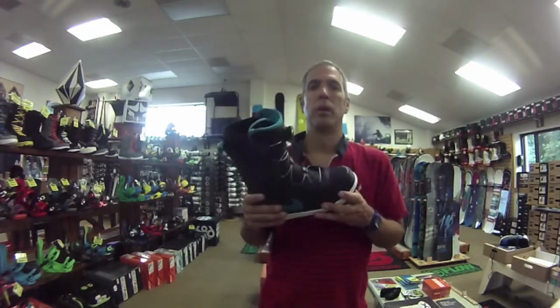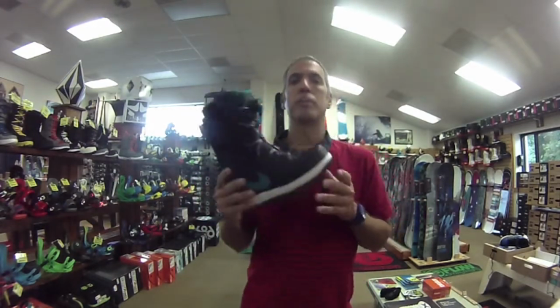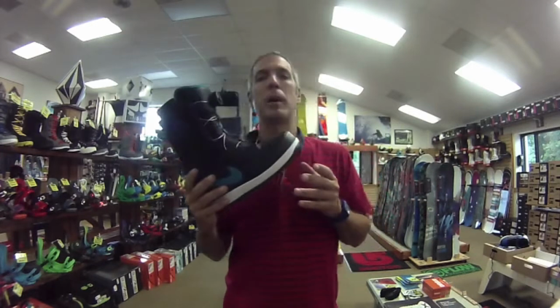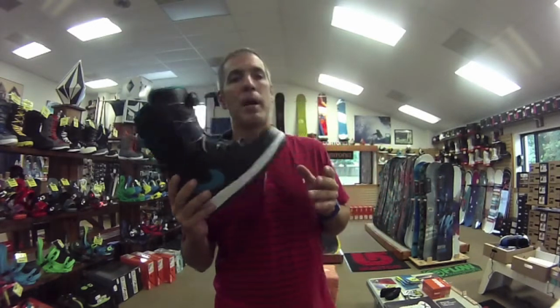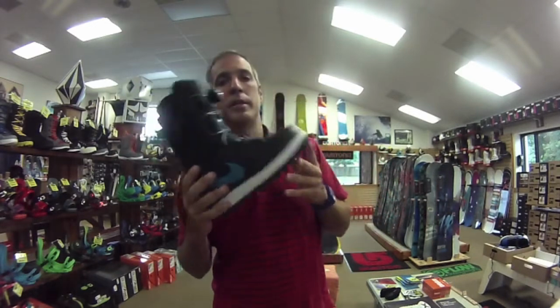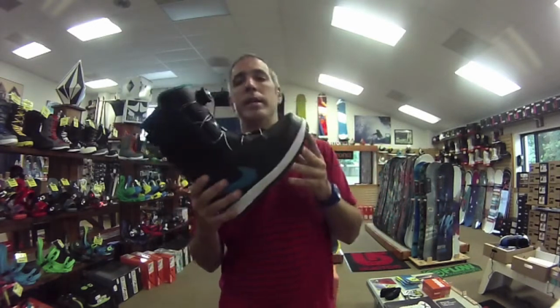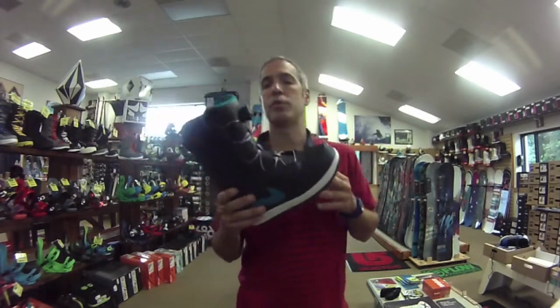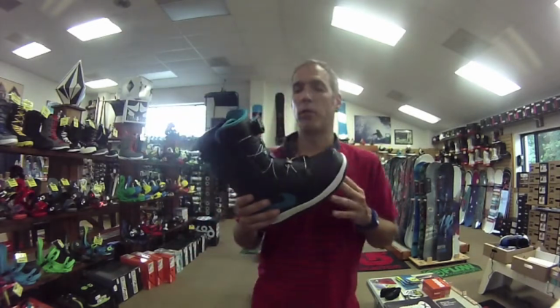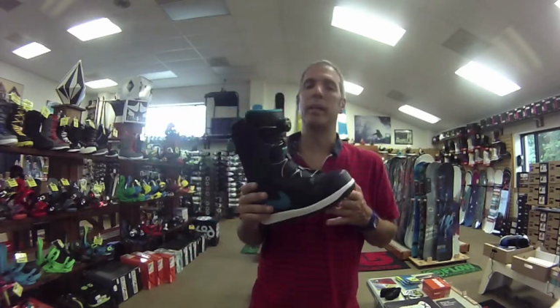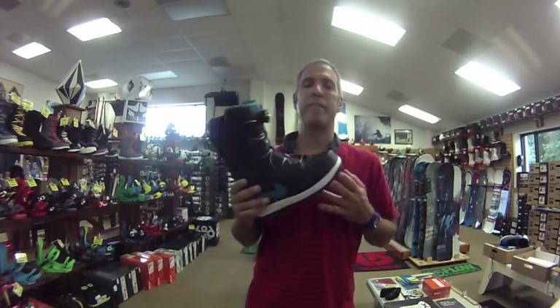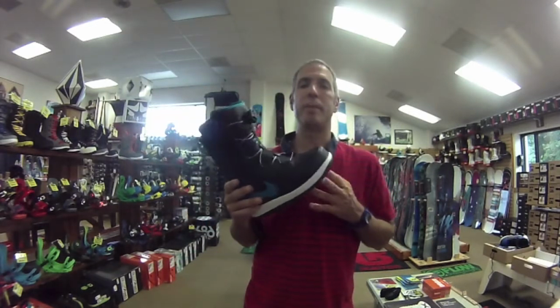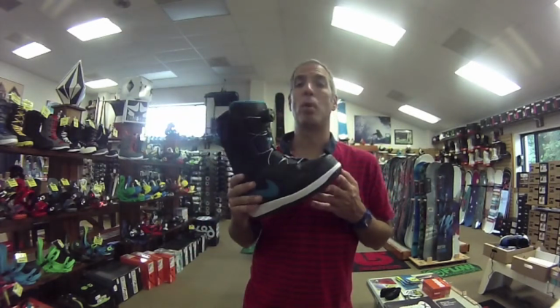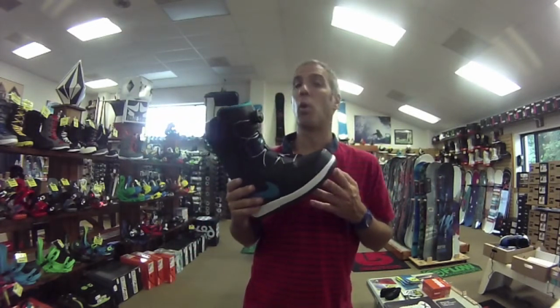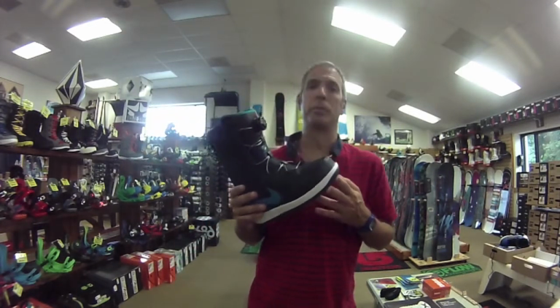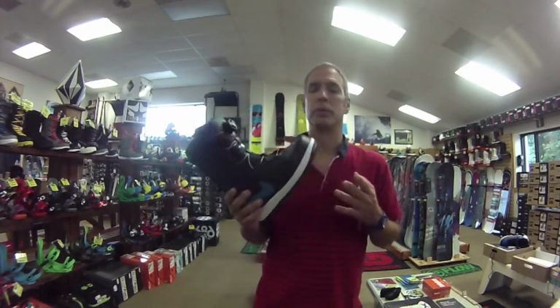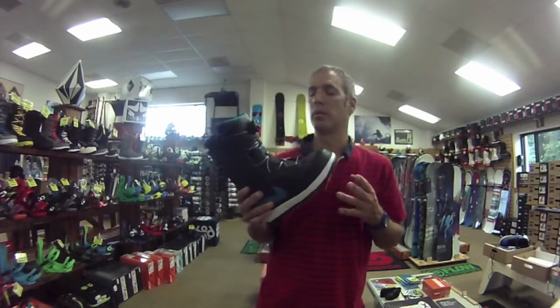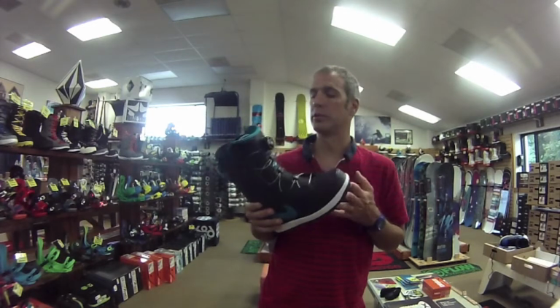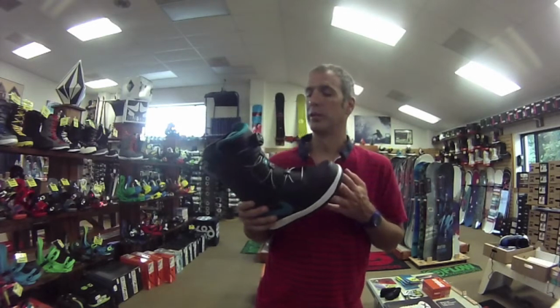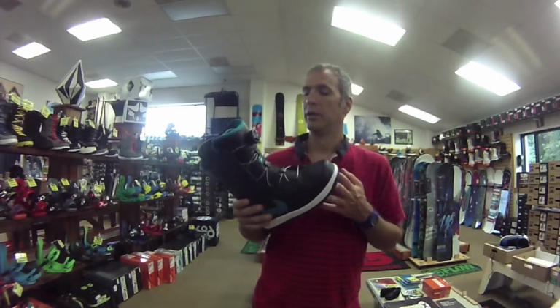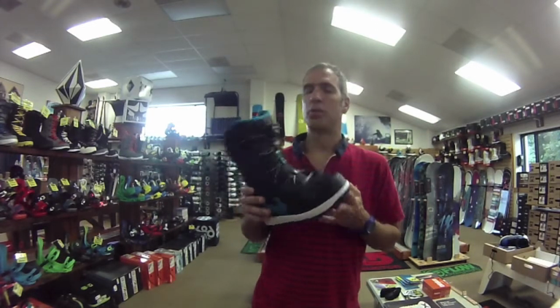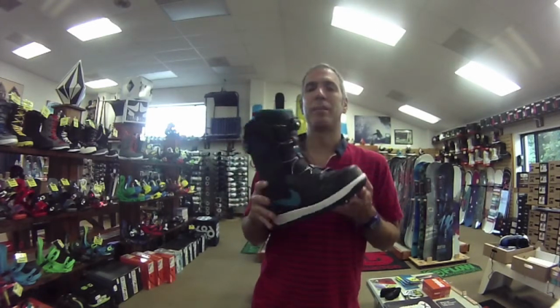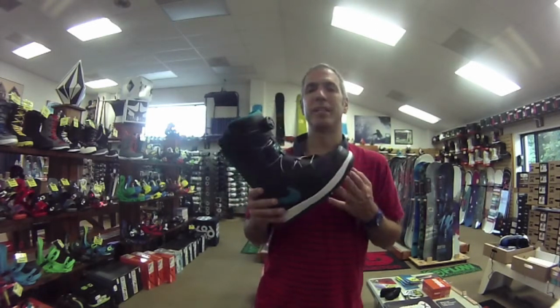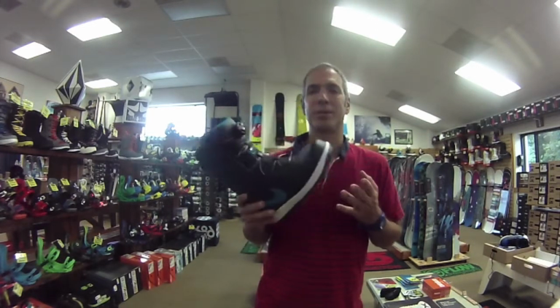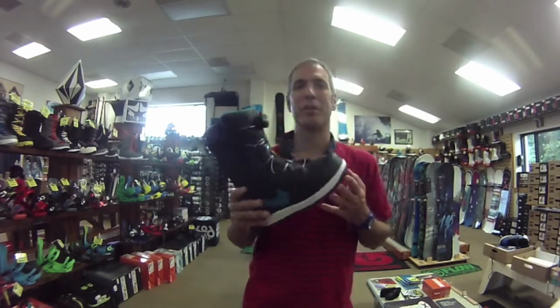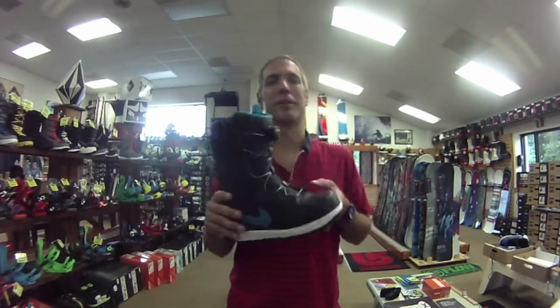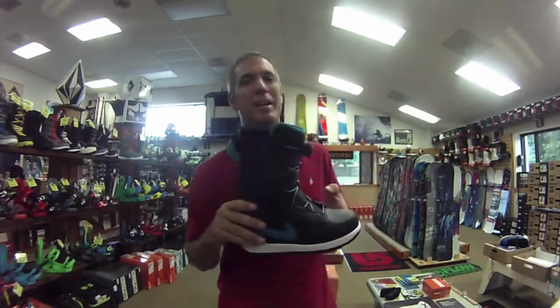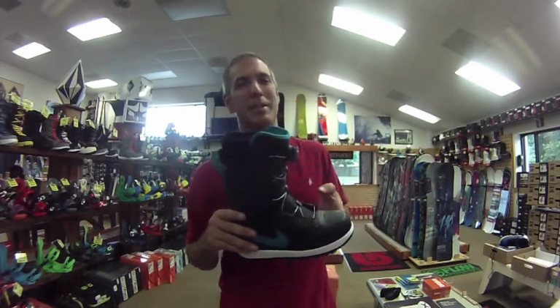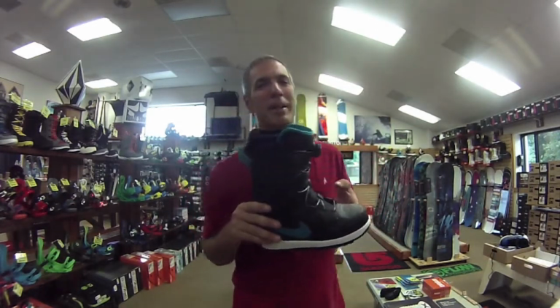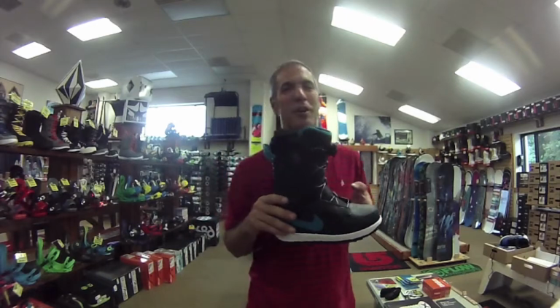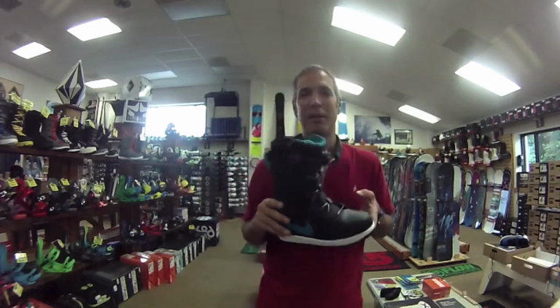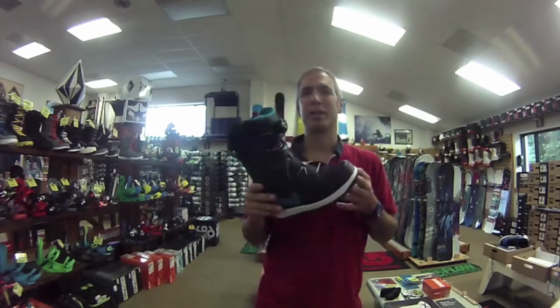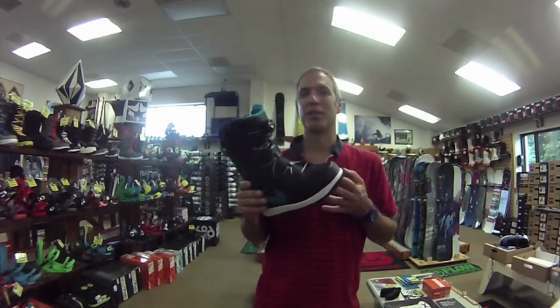Again, I'm Chris from Alpine, and this is the 2014 Nike Vapen Boa Coiler Boot — it's a lot of words! Be sure to stop in to see this as well as all the other great Nike boots that Alpine has to offer. Thanks for watching.